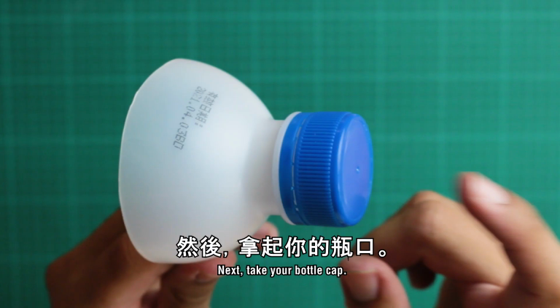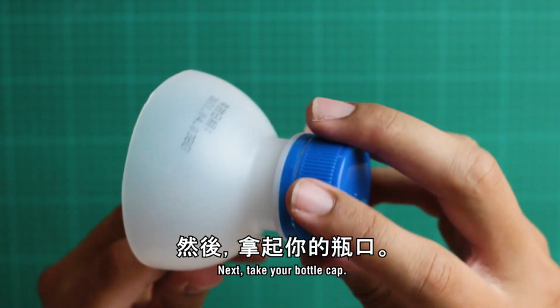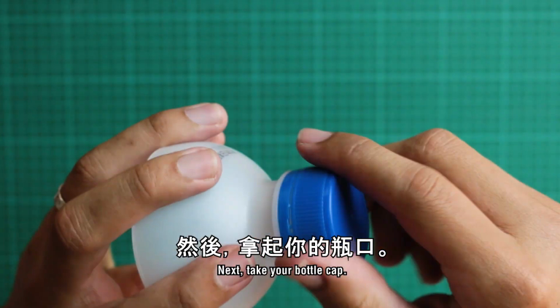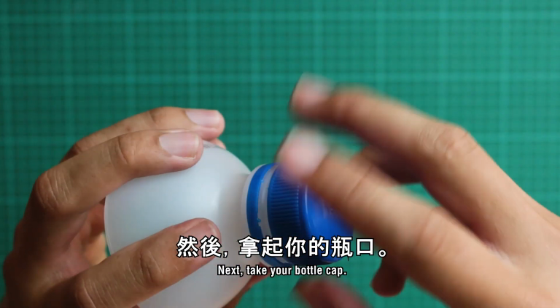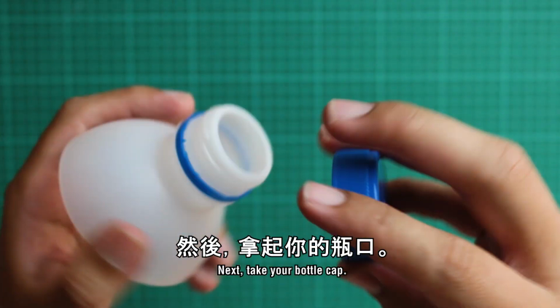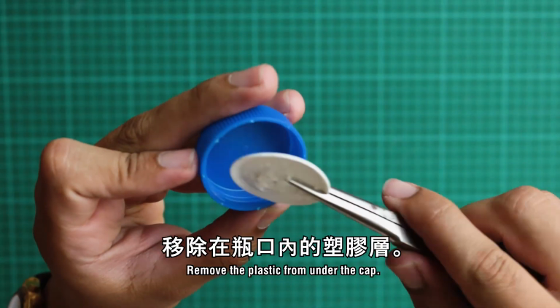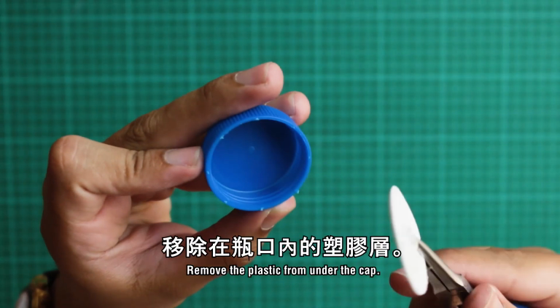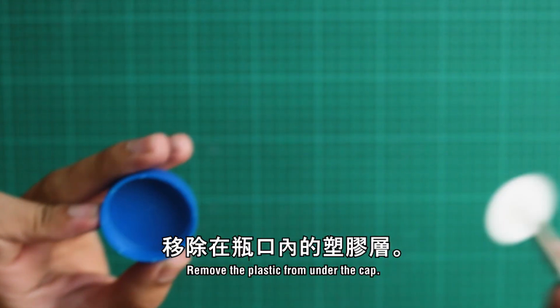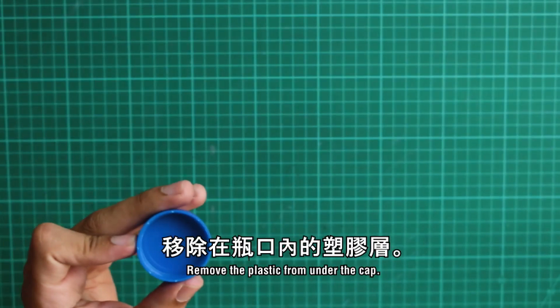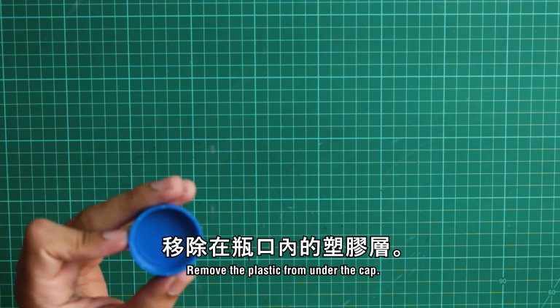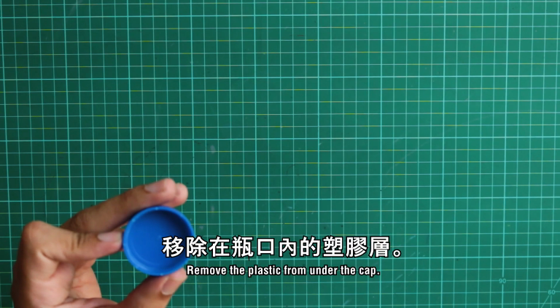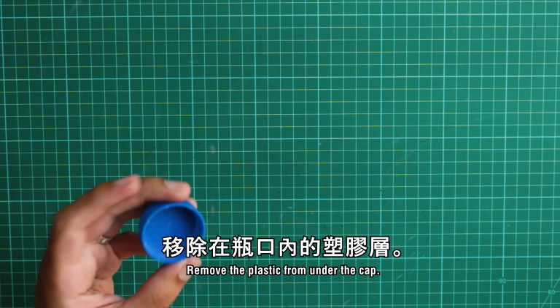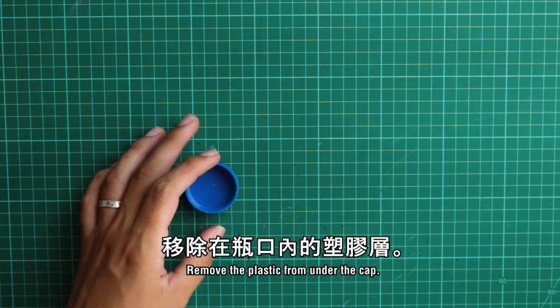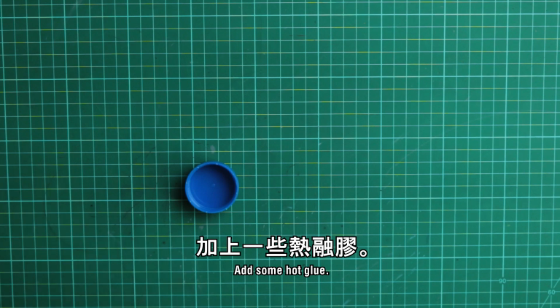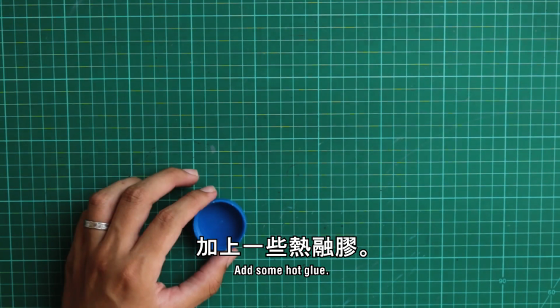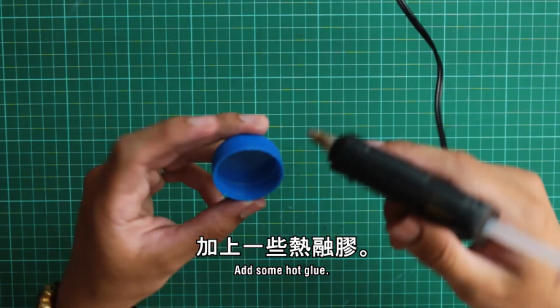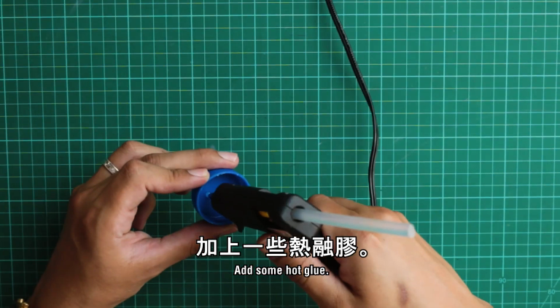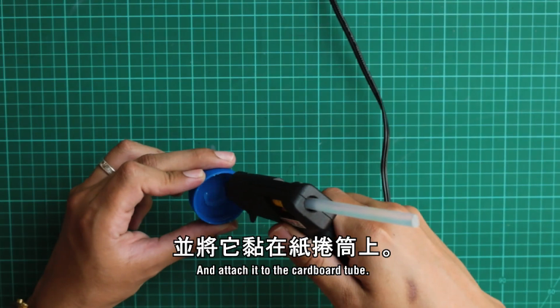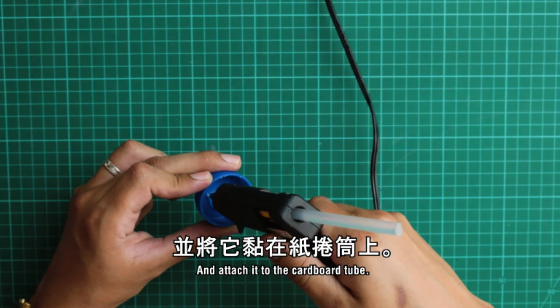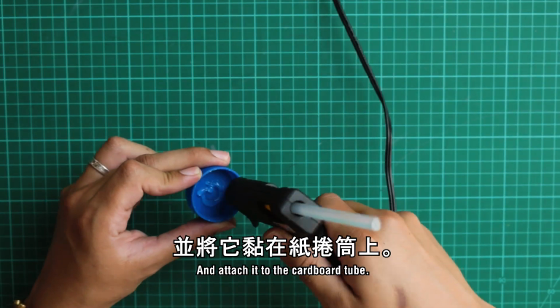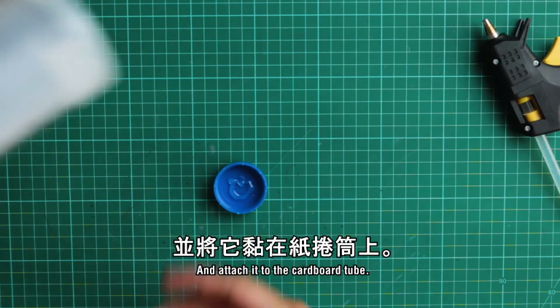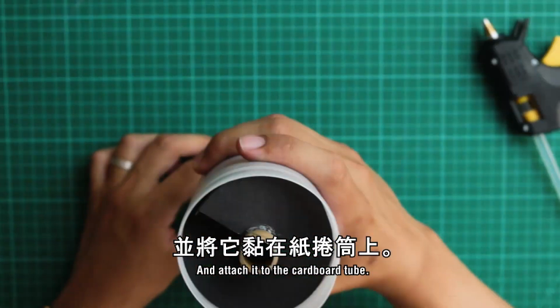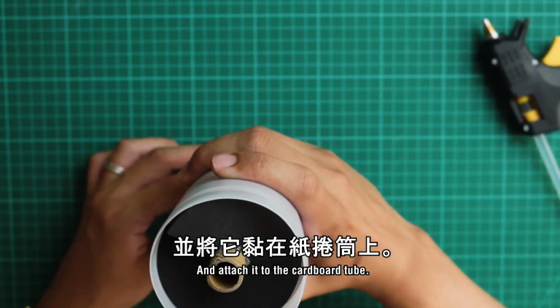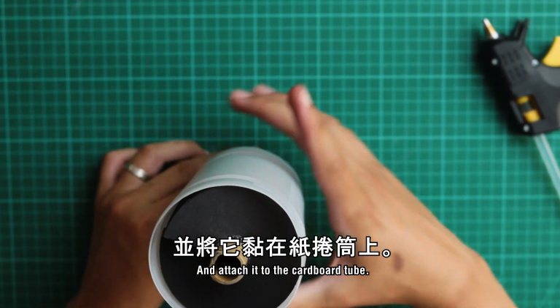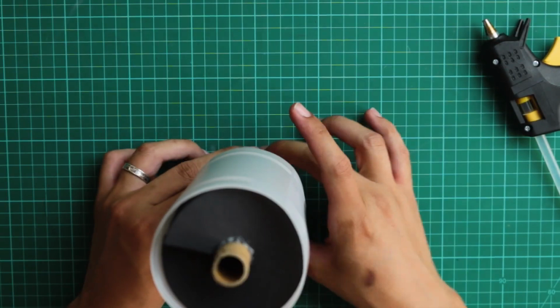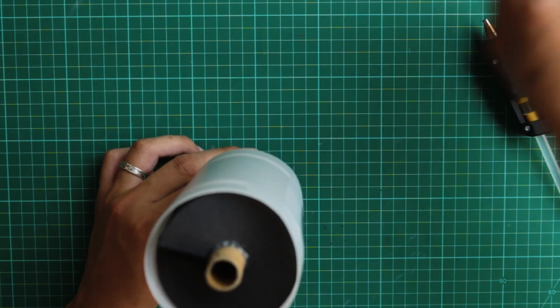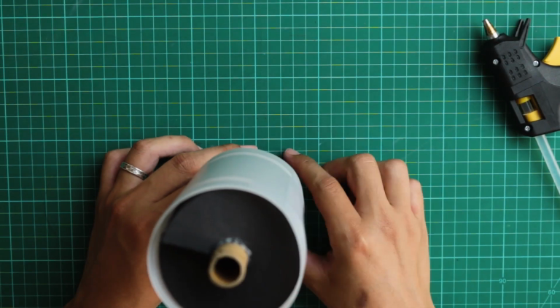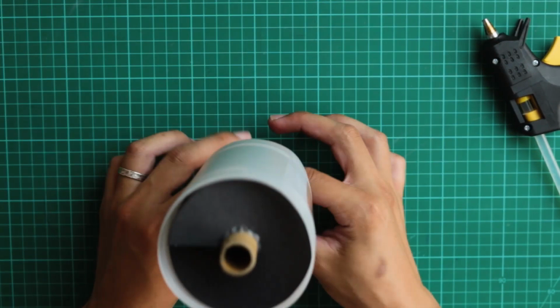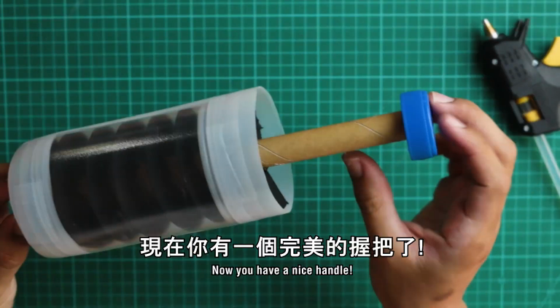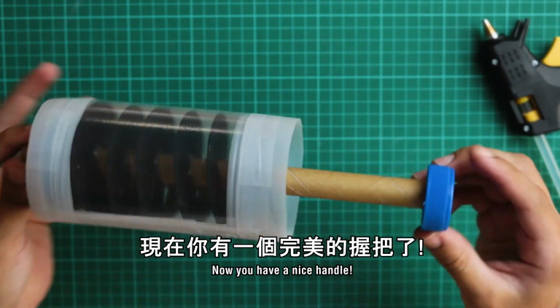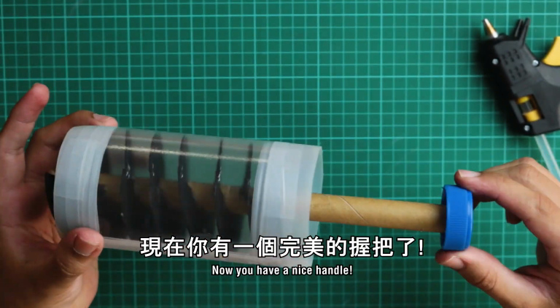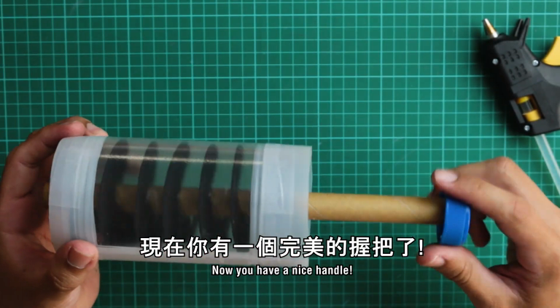Next, take your bottle cap and remove the plastic from under the cap. Add some hot glue and attach it to the cardboard tube. Now you have a nice handle.